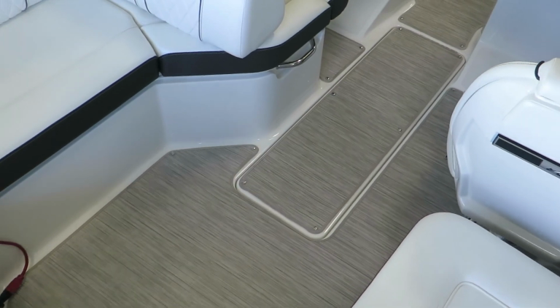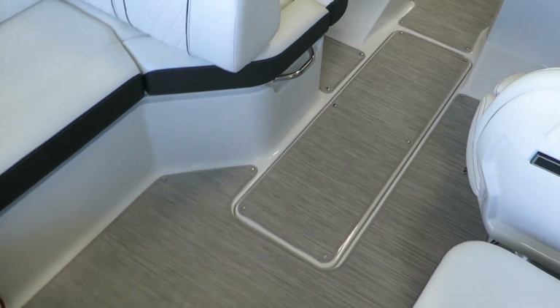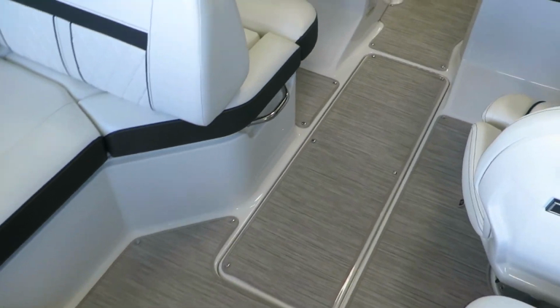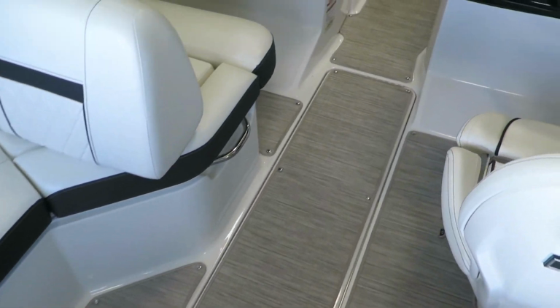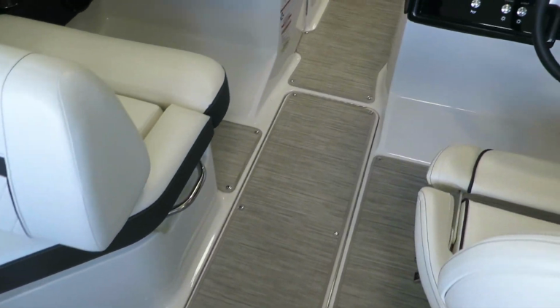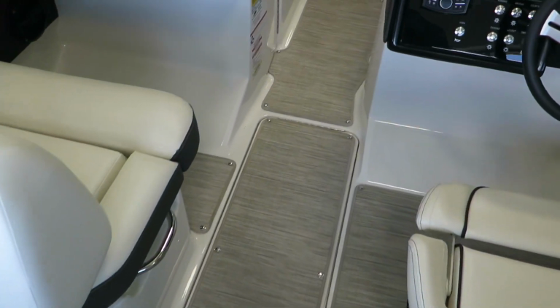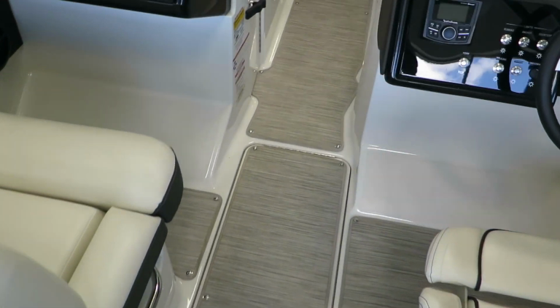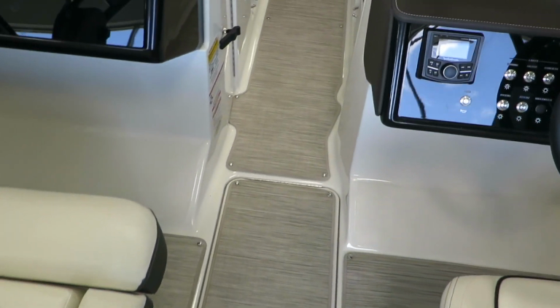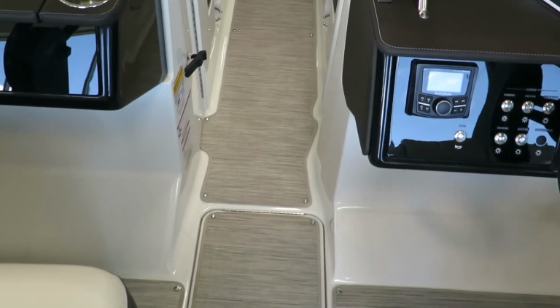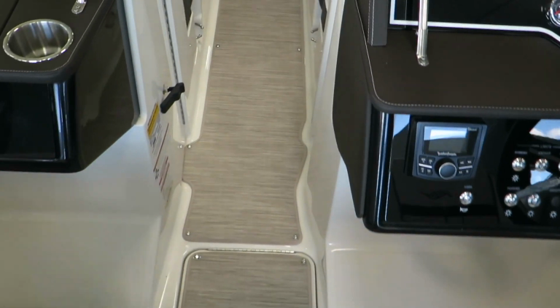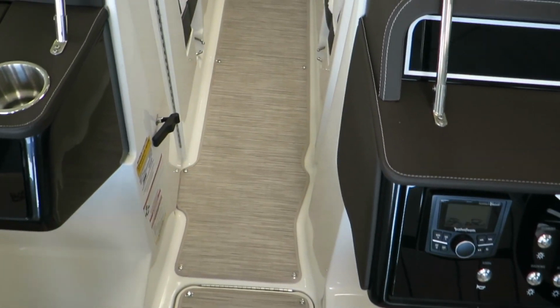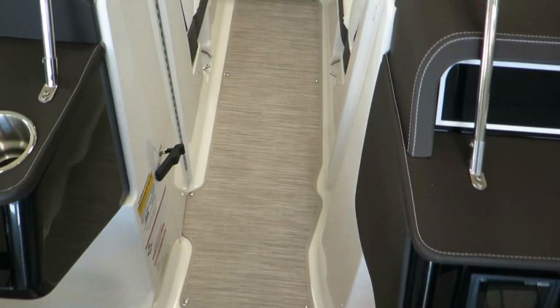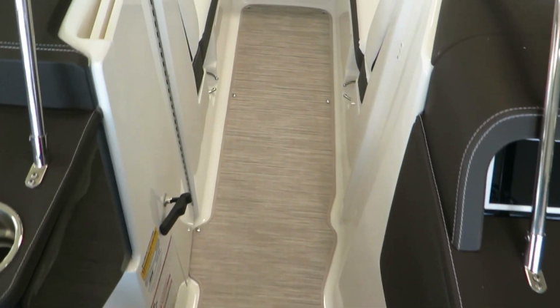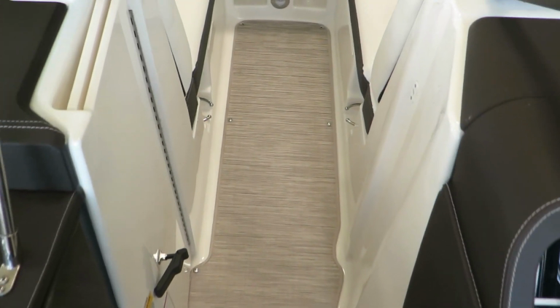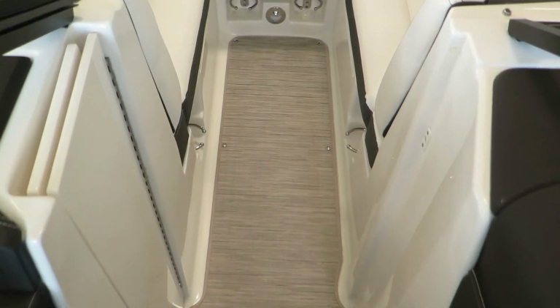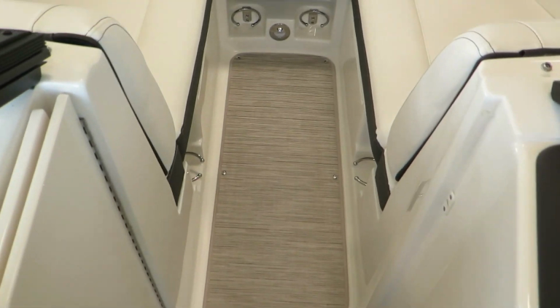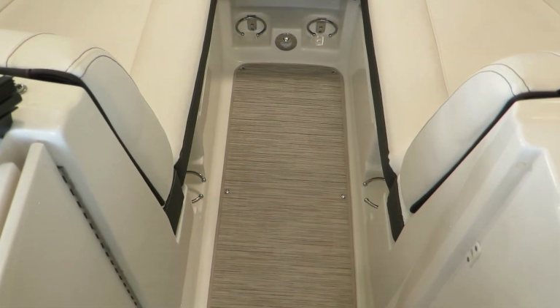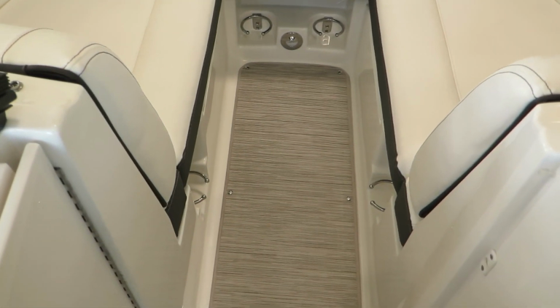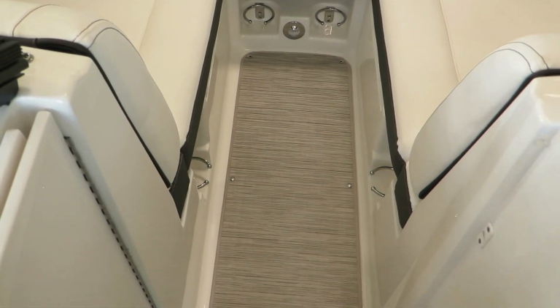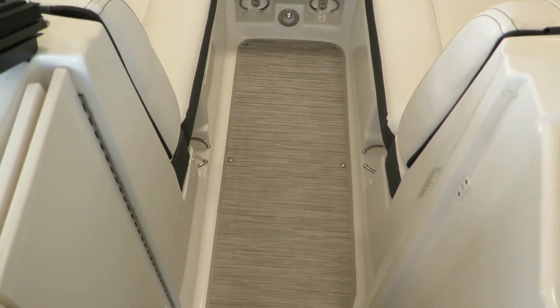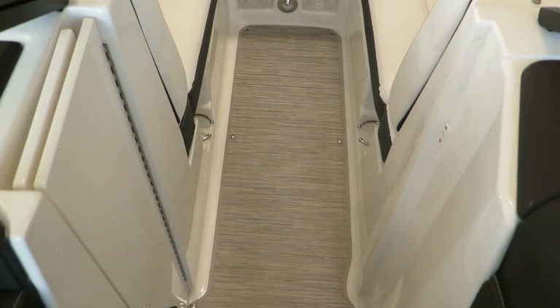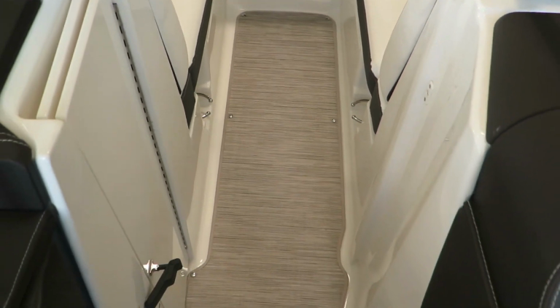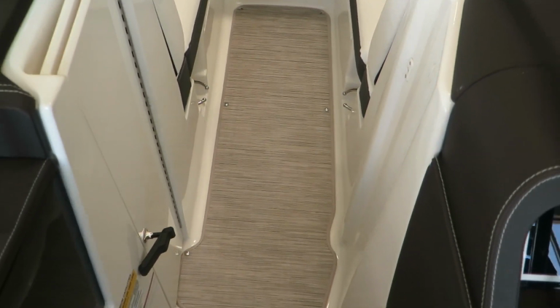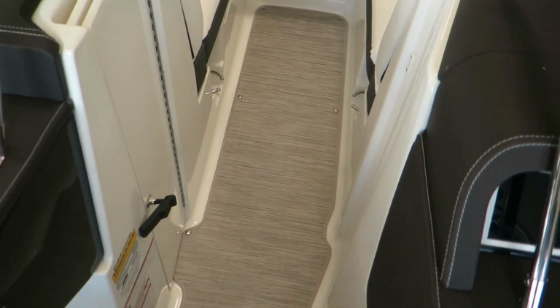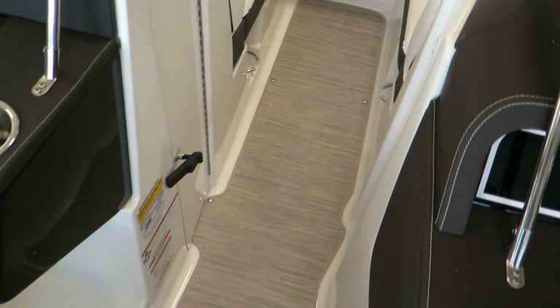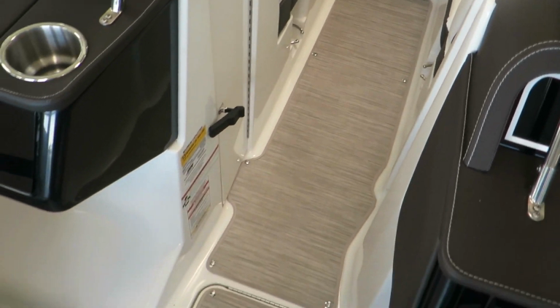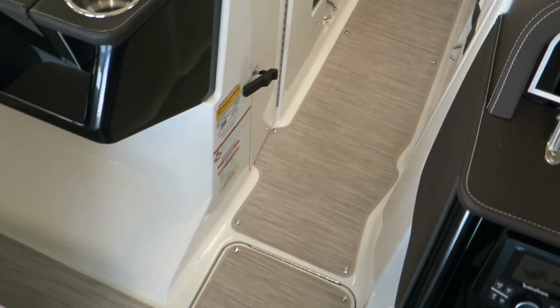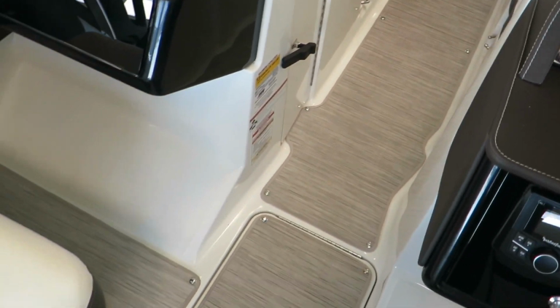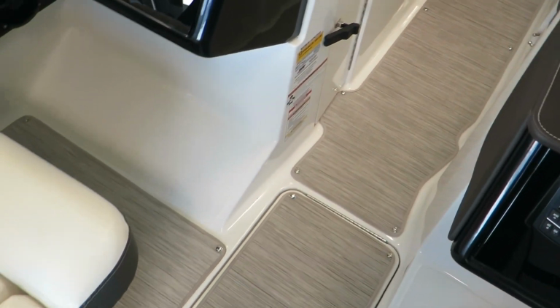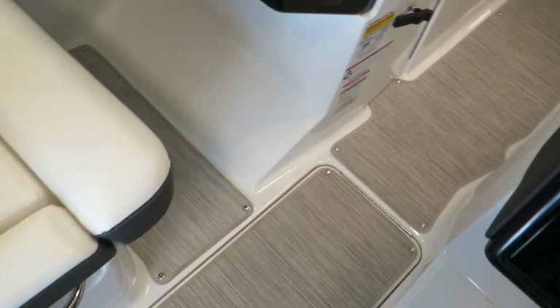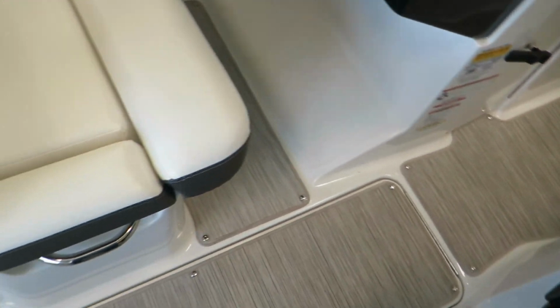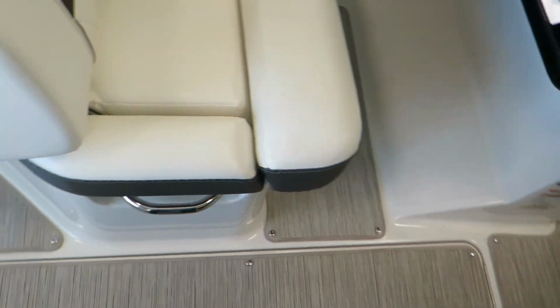Inside, we have infinity woven flooring — snap out — it's absolutely amazing. If it gets wet, you can either snap it out and let it dry, or just let it dry while it's in the boat.